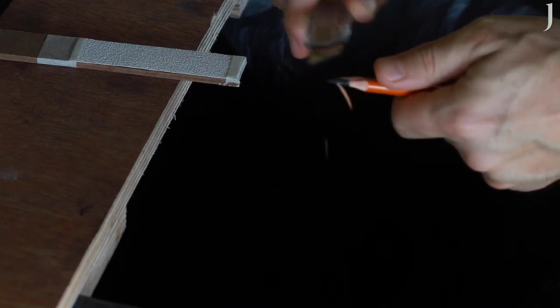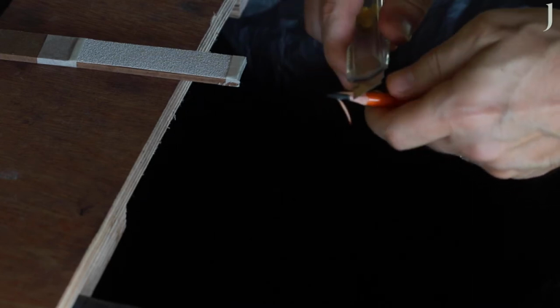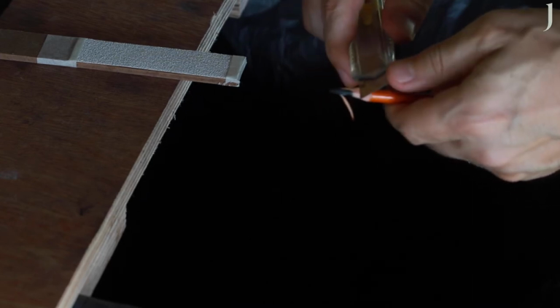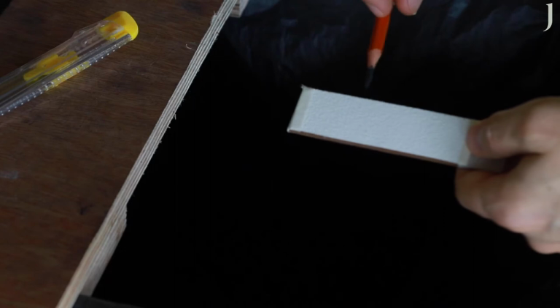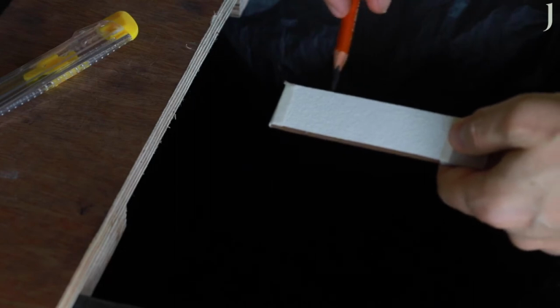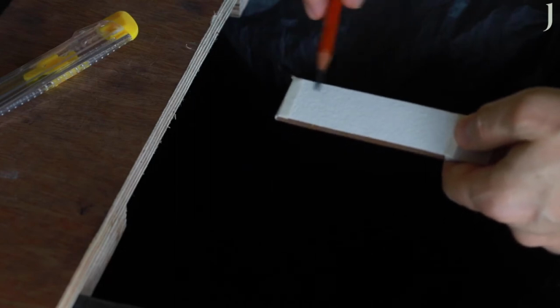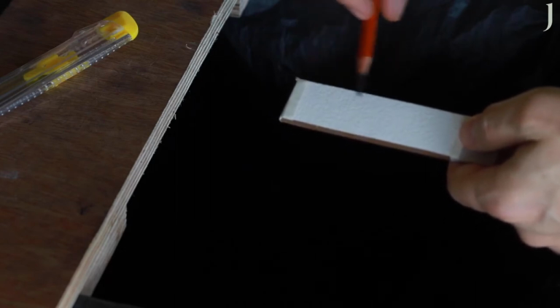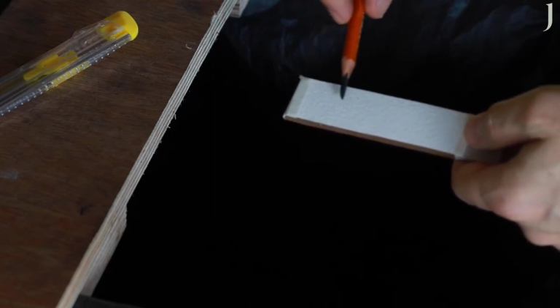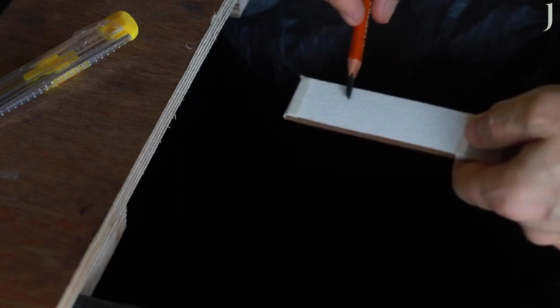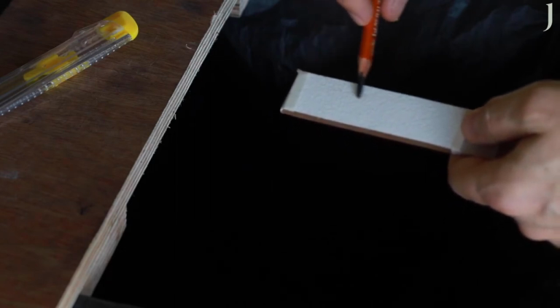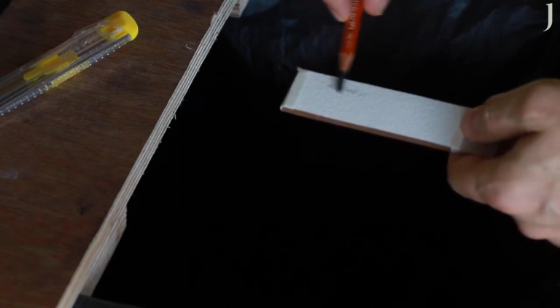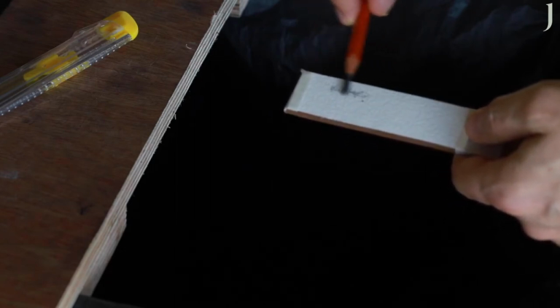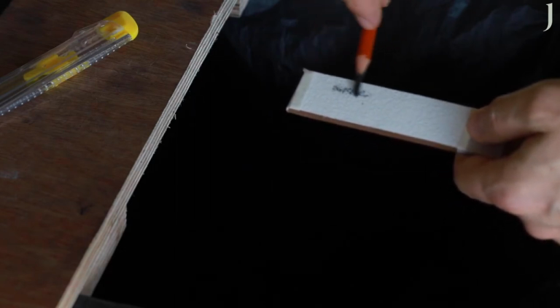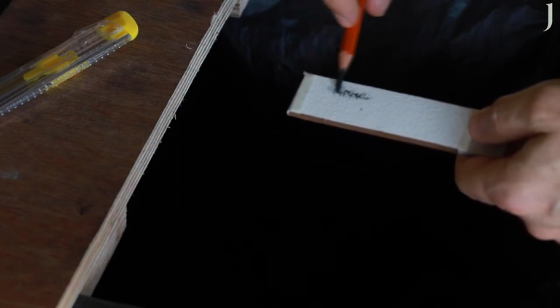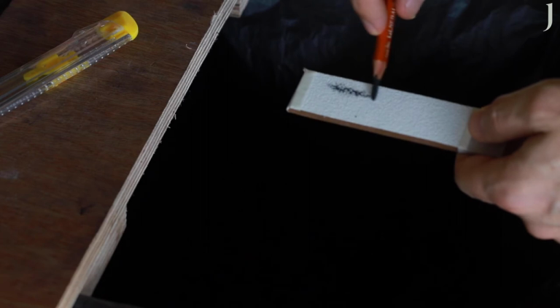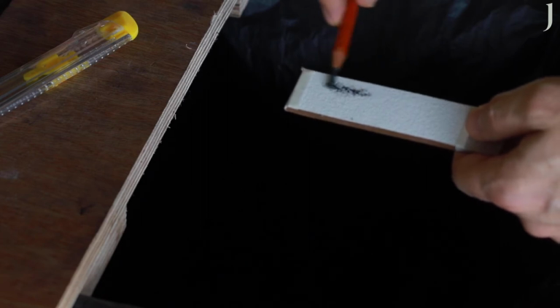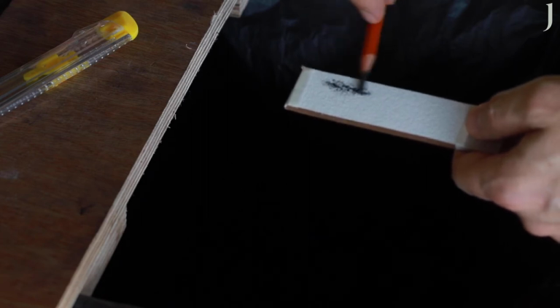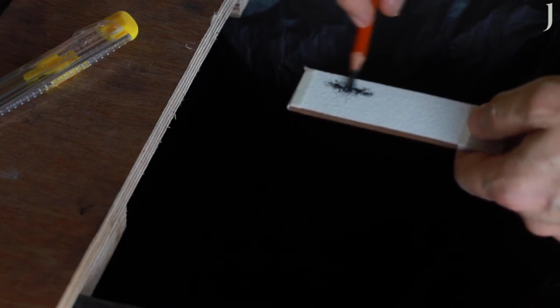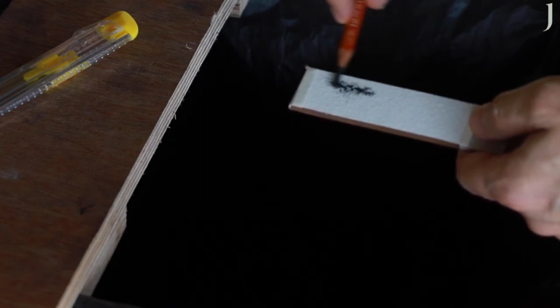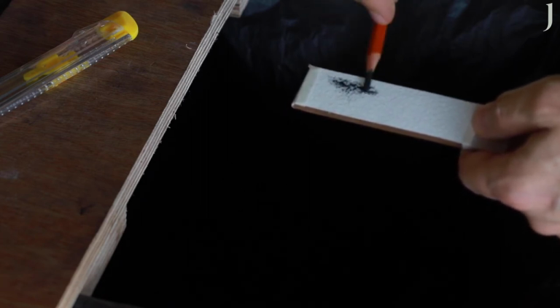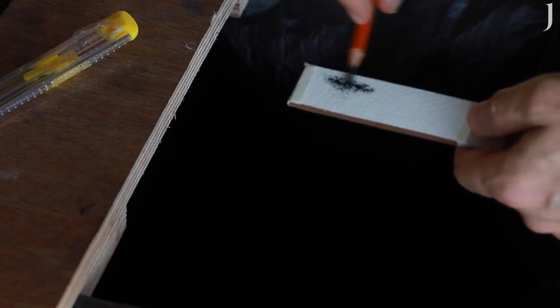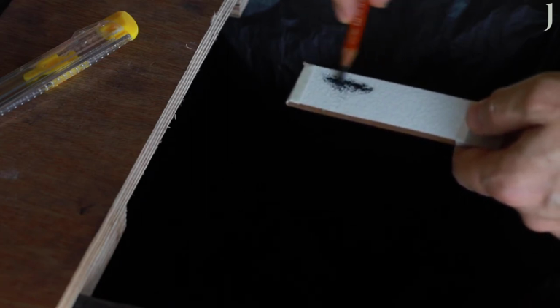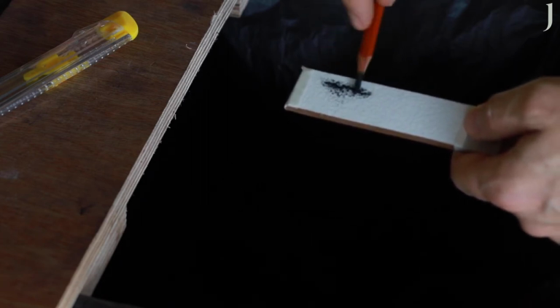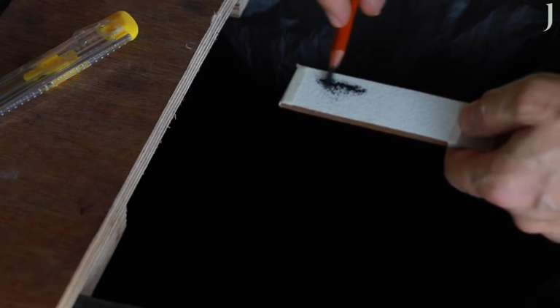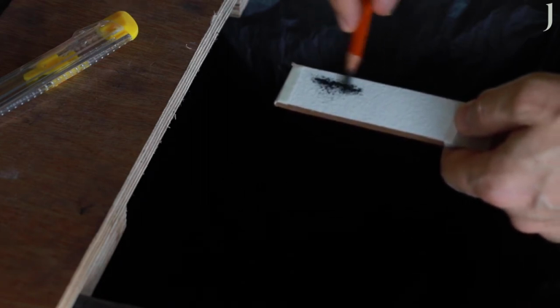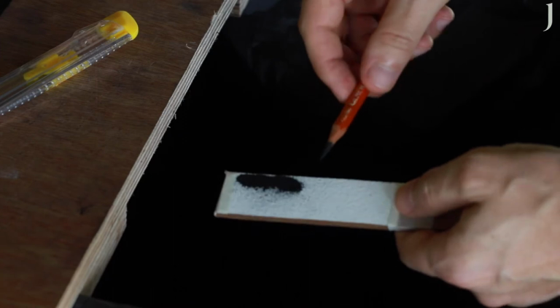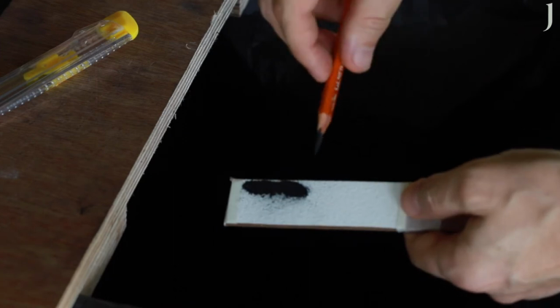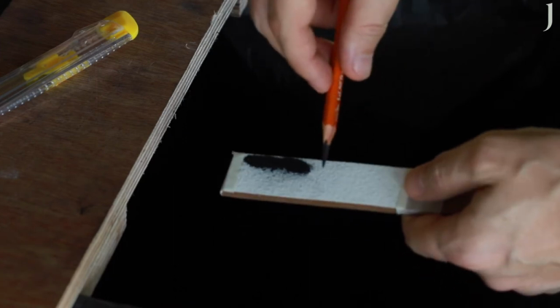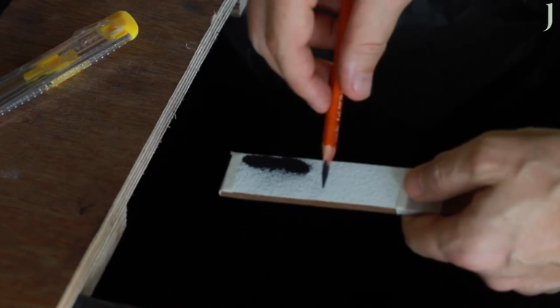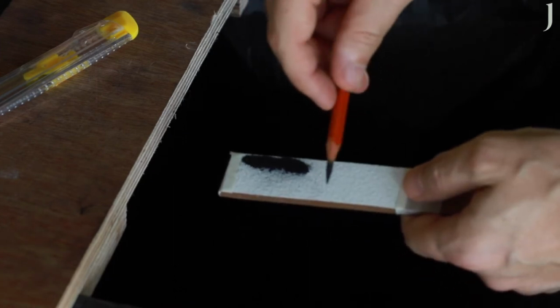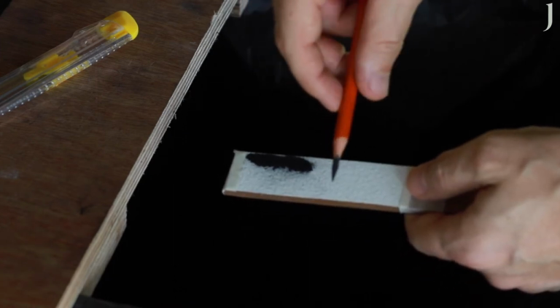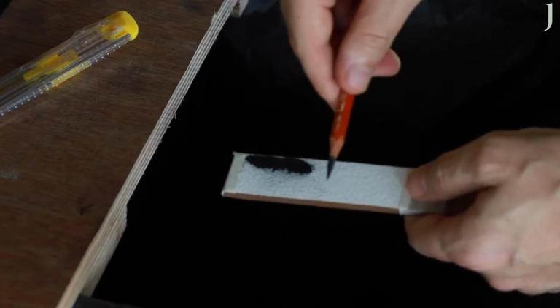When the appropriate amount of charcoal or graphite is exposed, place the pencil perpendicular to your sanding block. While moving your hand left to right, rotate the pencil. This will allow you to achieve an even point.